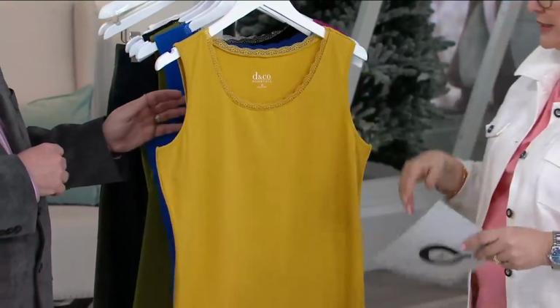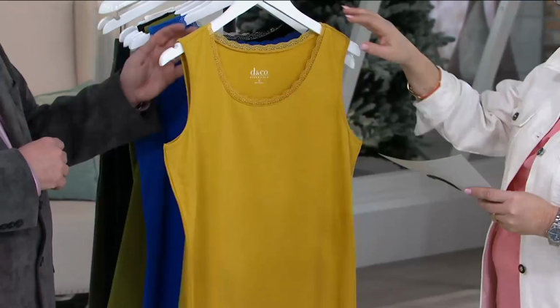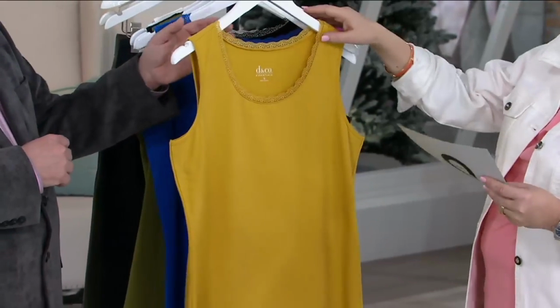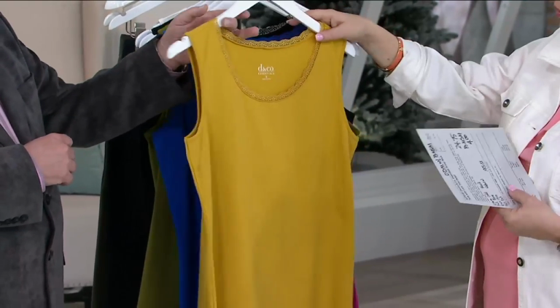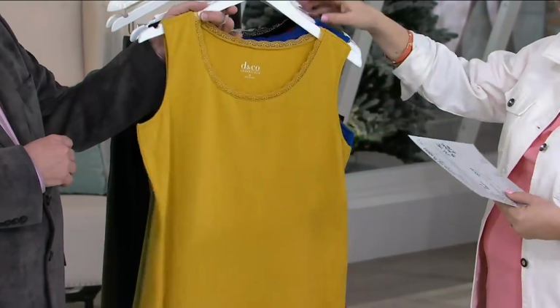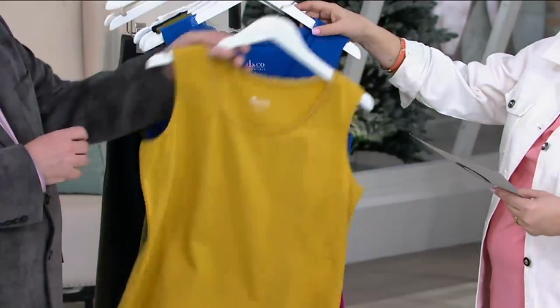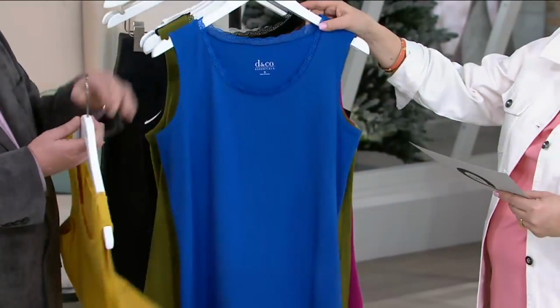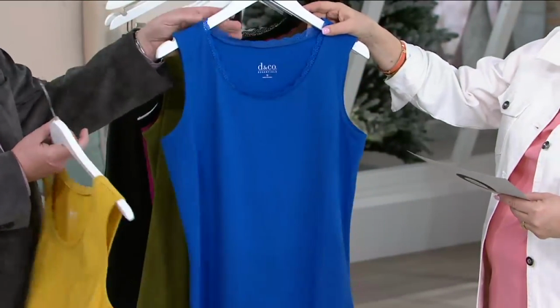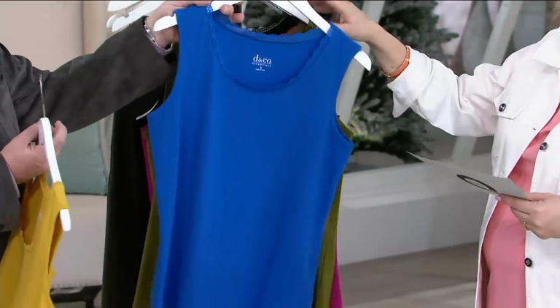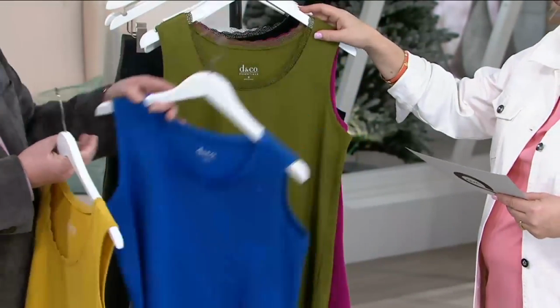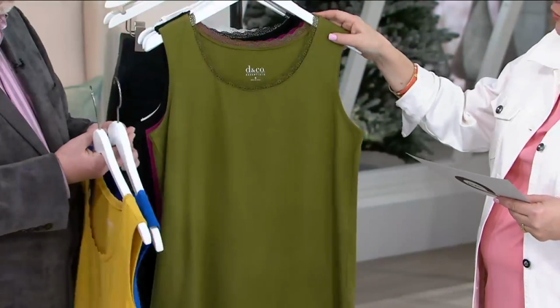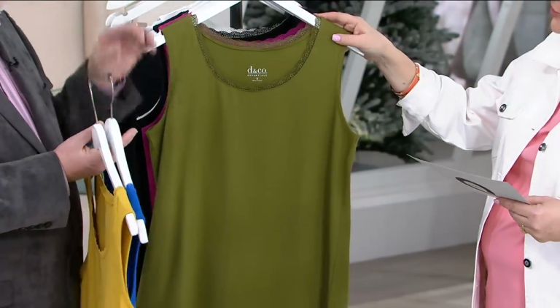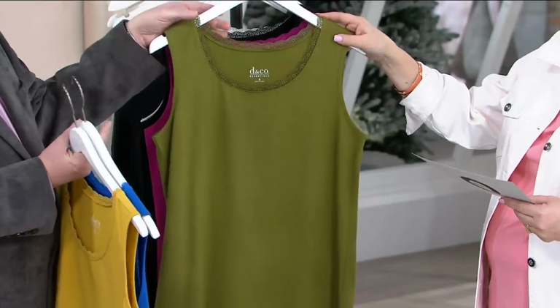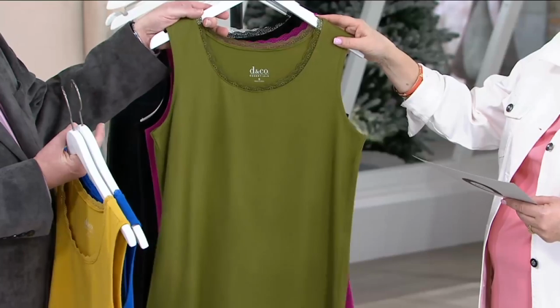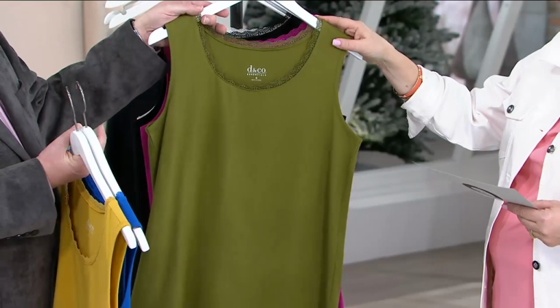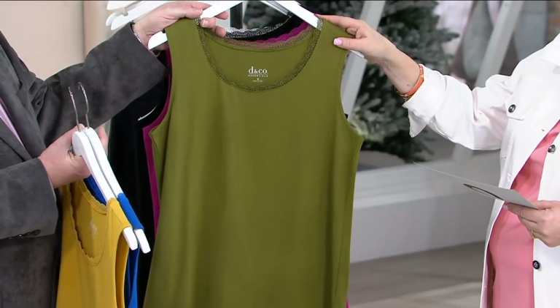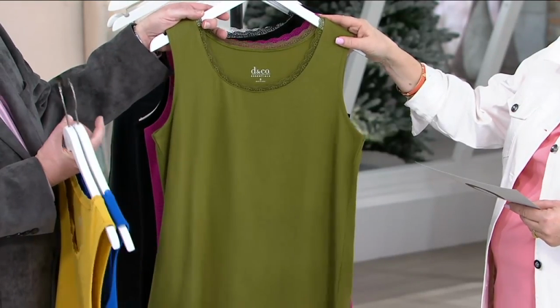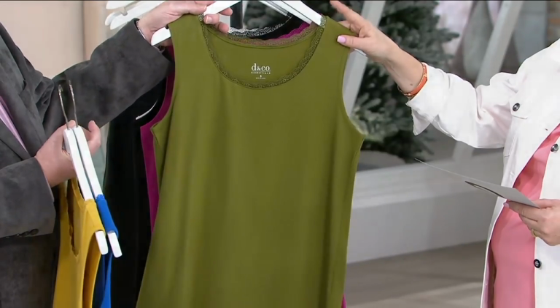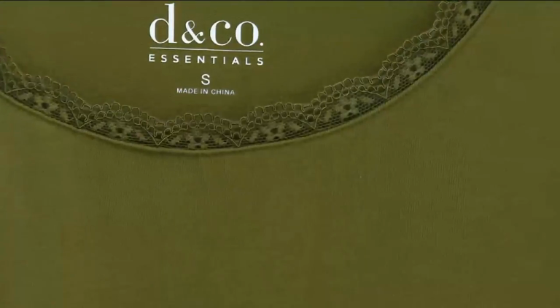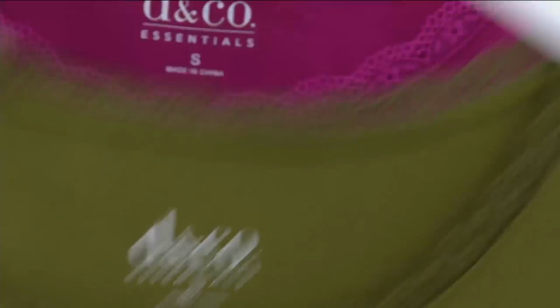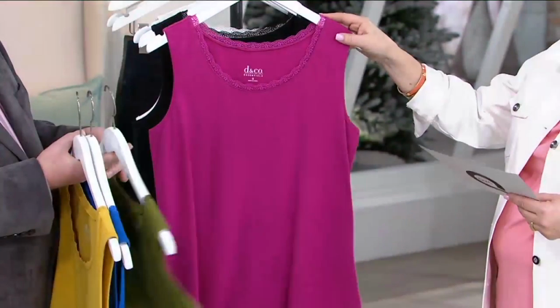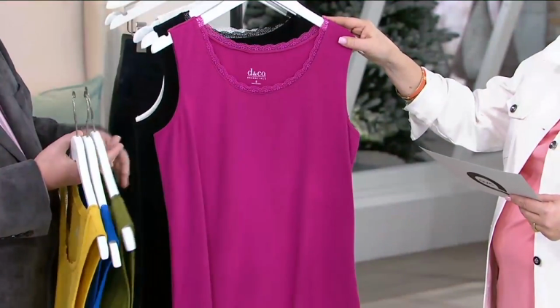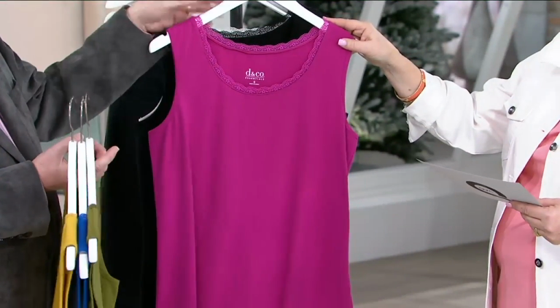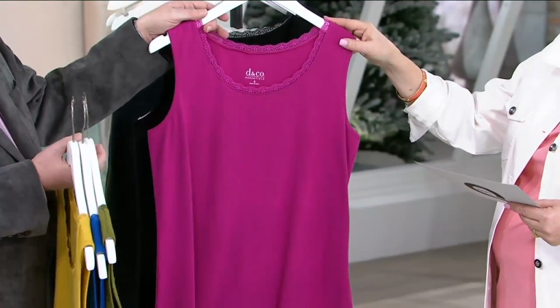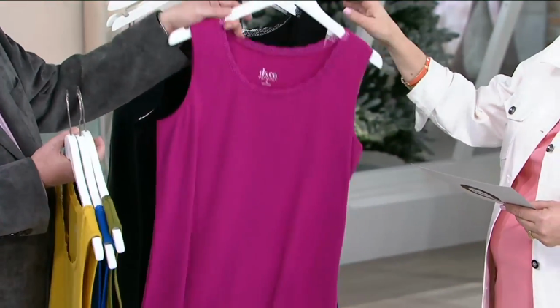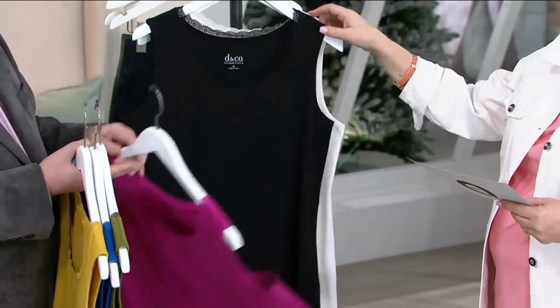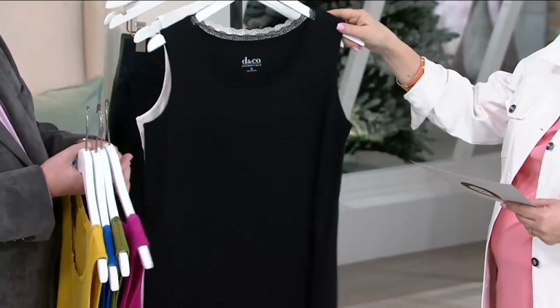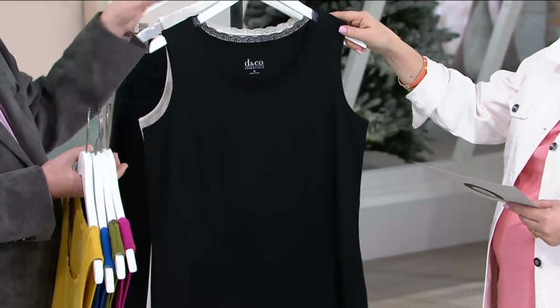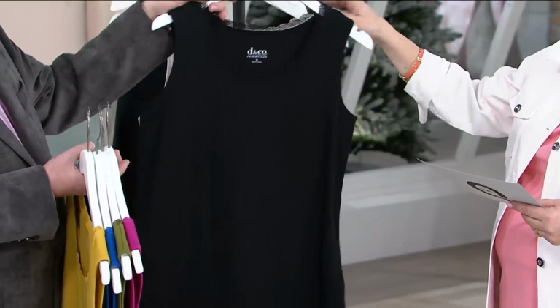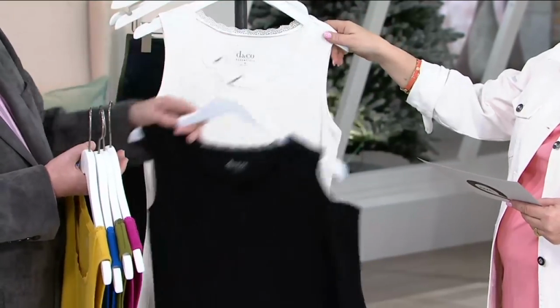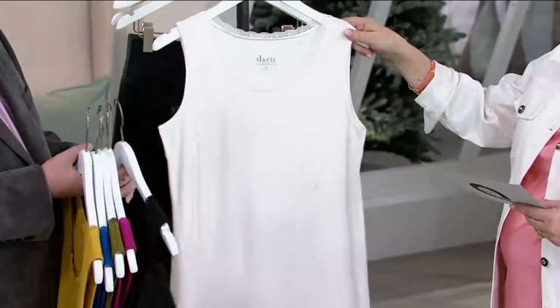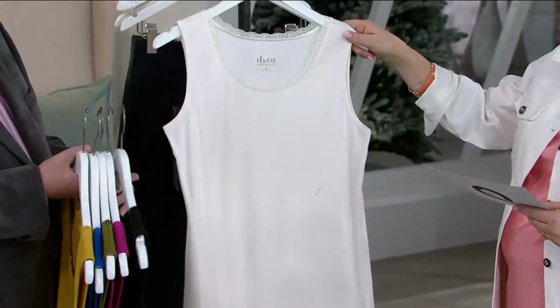We have it in warm gold, fall blue, rich olive — that olive color is, I think, my favorite olive we do — fall pink, black, and natural.